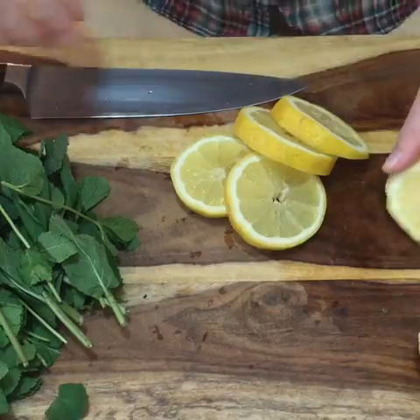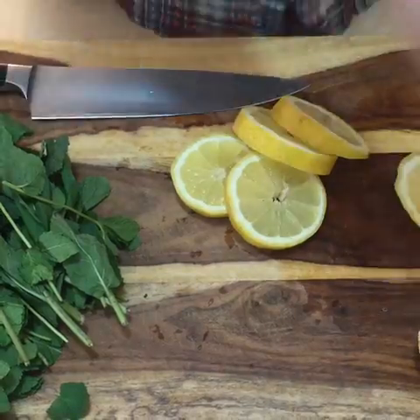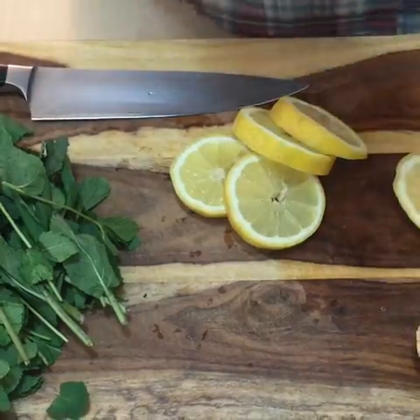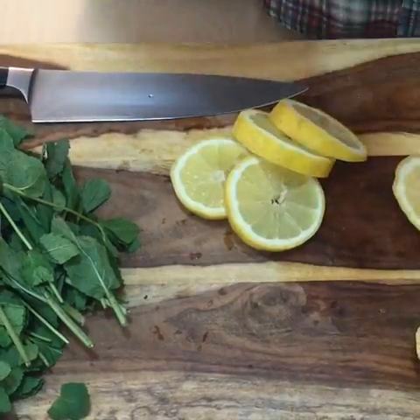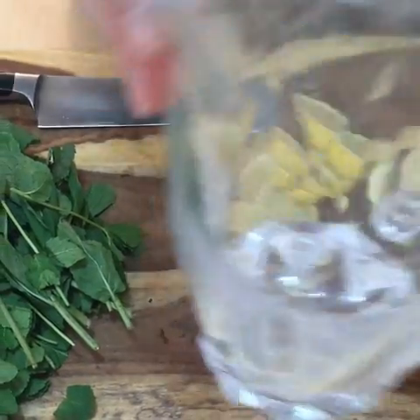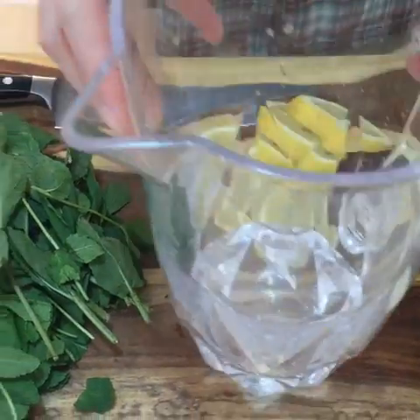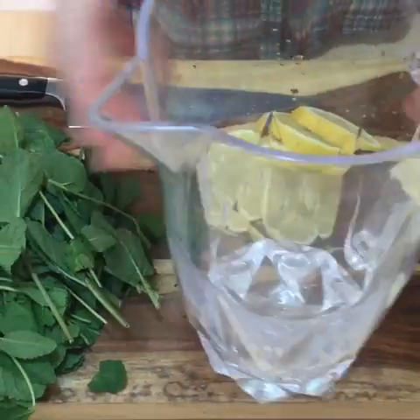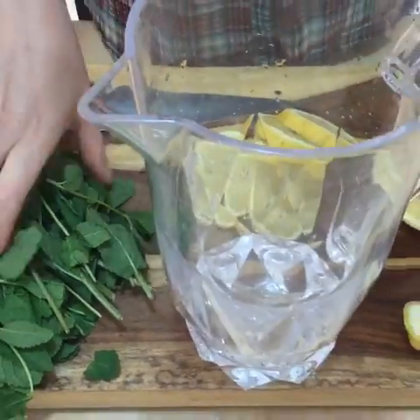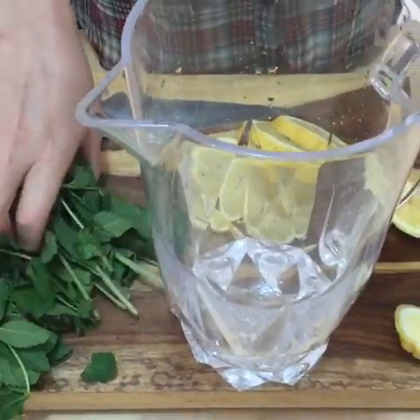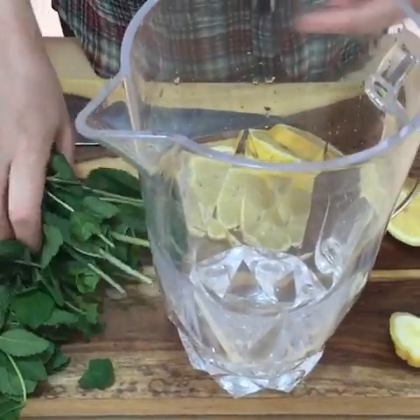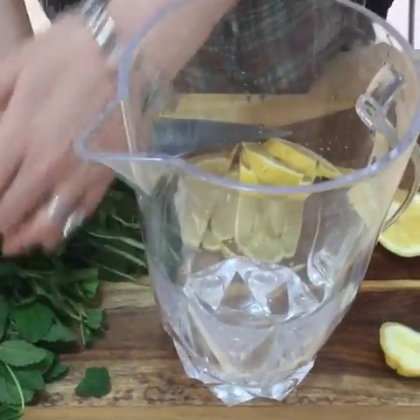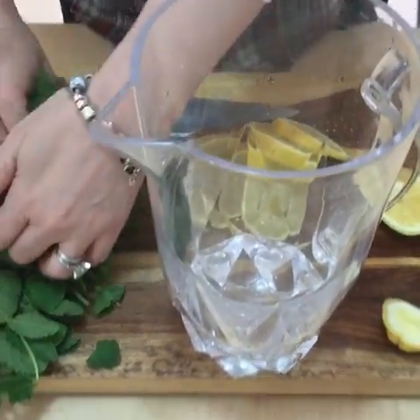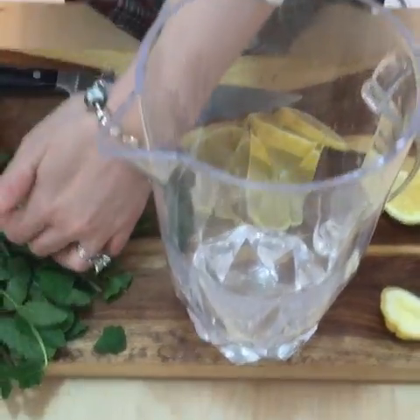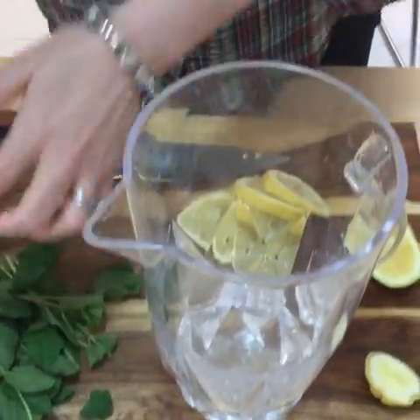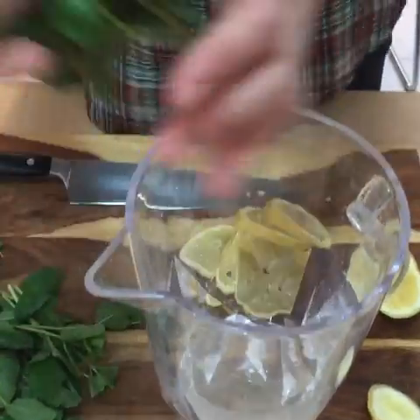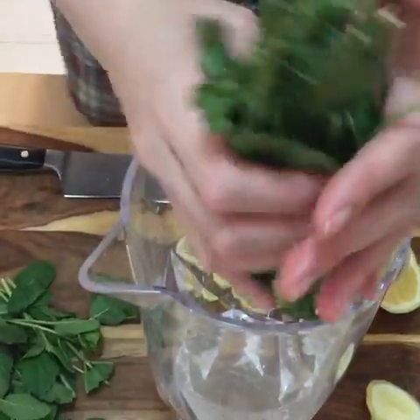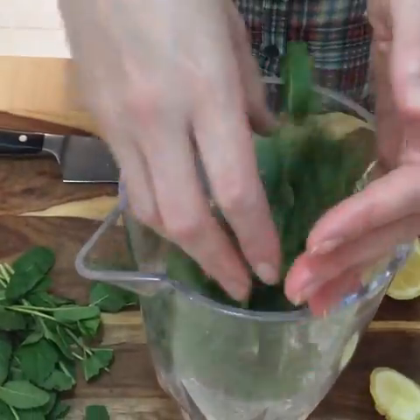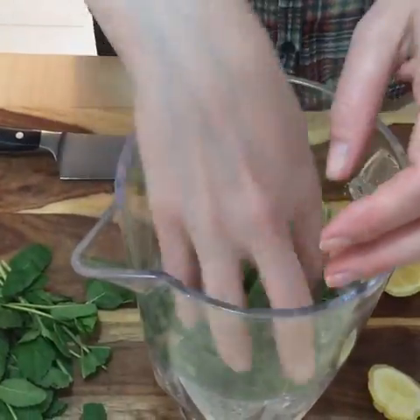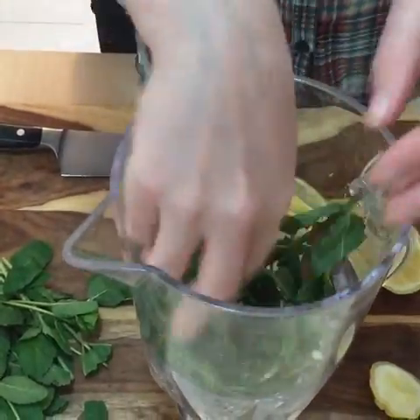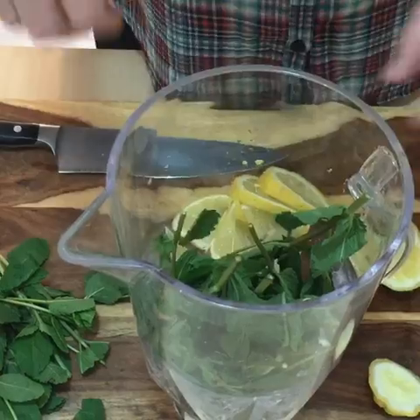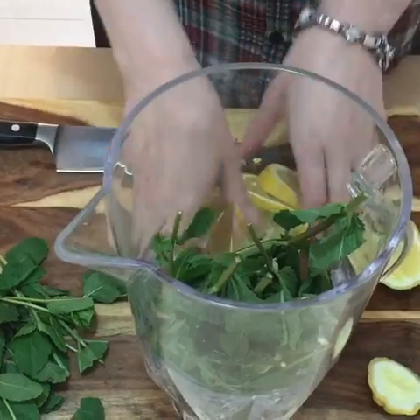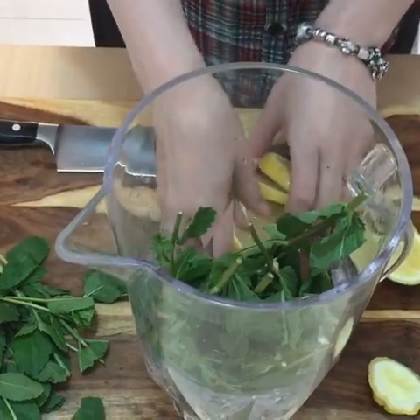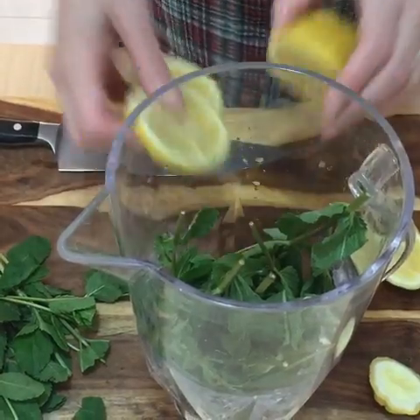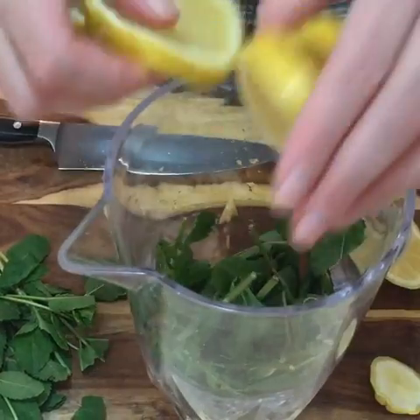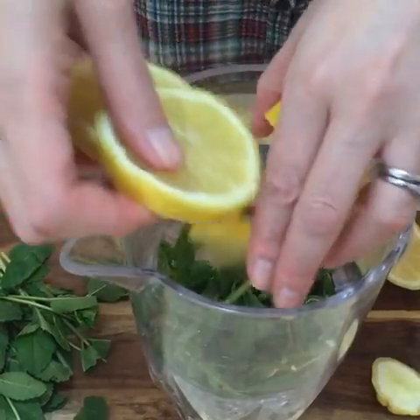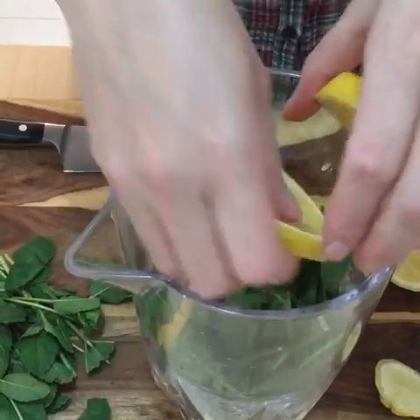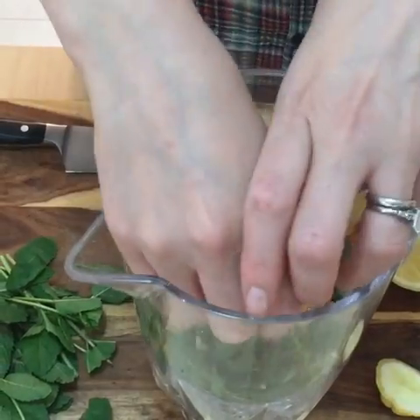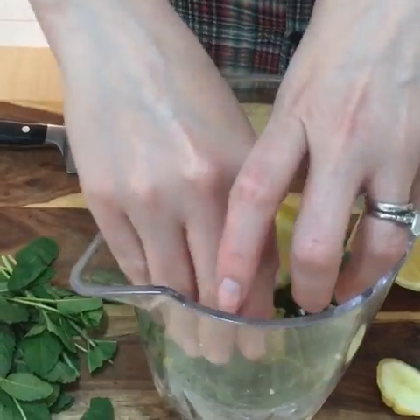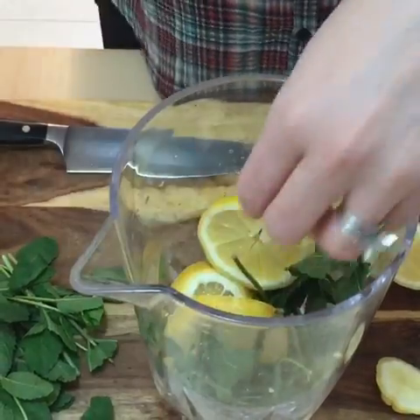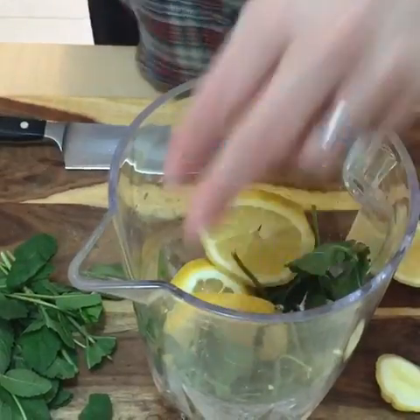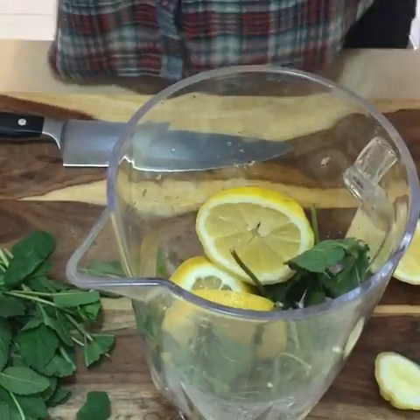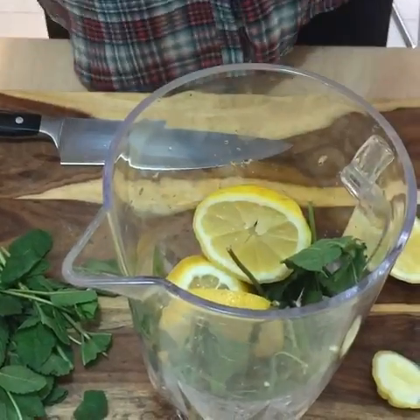We're gonna take our pitcher and put in like a half a bunch of mint leaves. We love a lot of mint — it really makes it nice and bright. A few of our lemon slices.